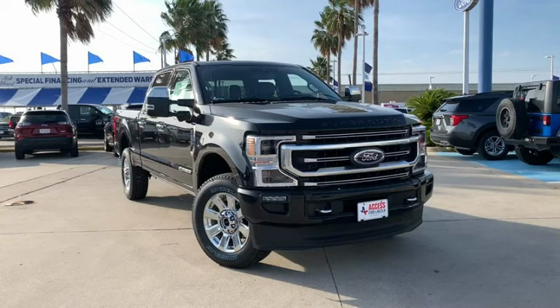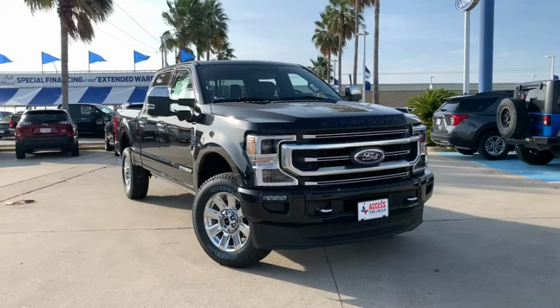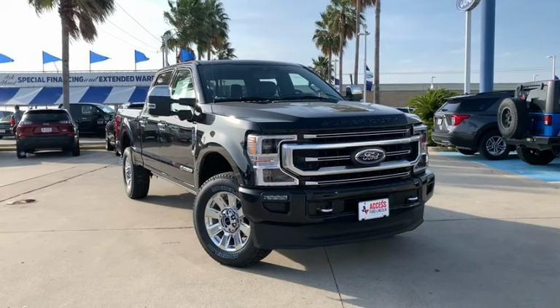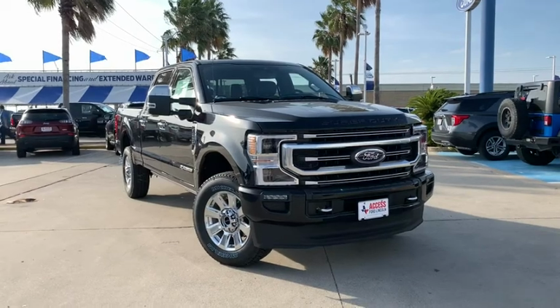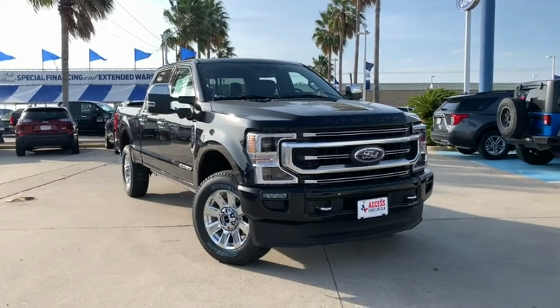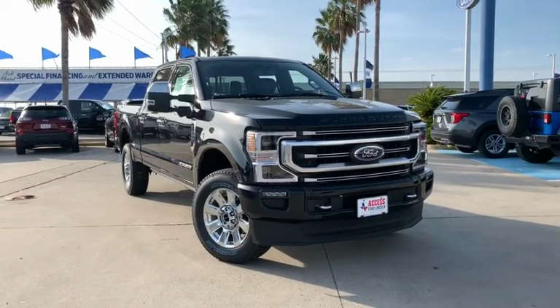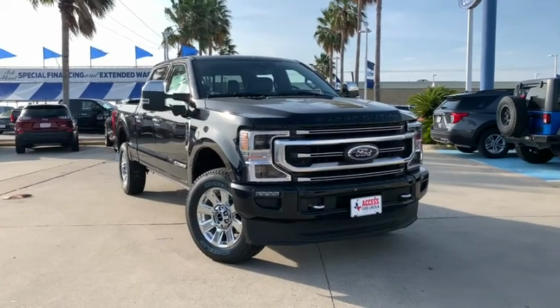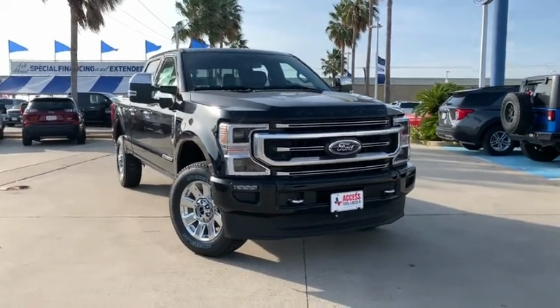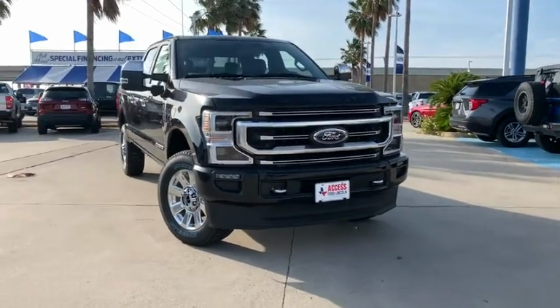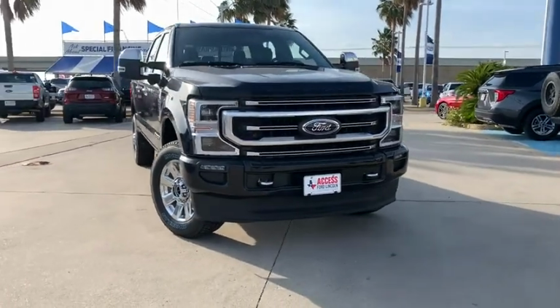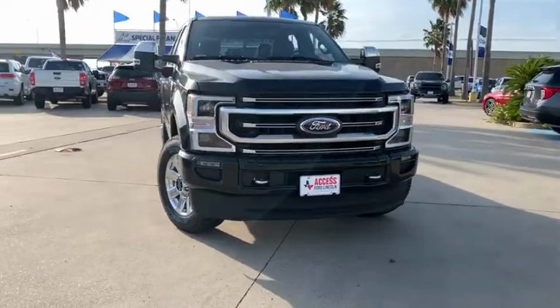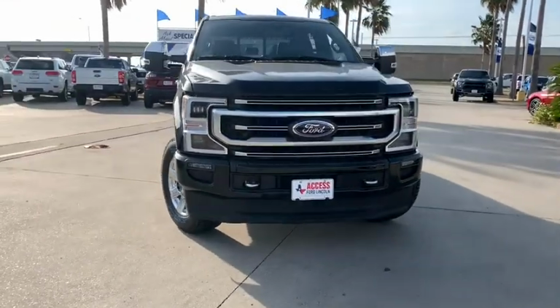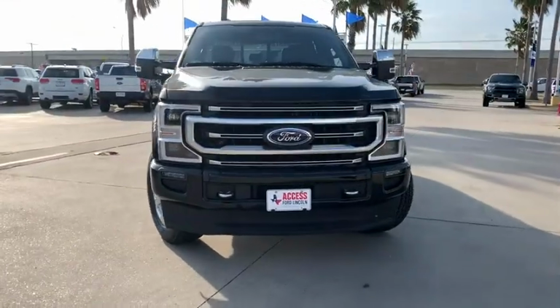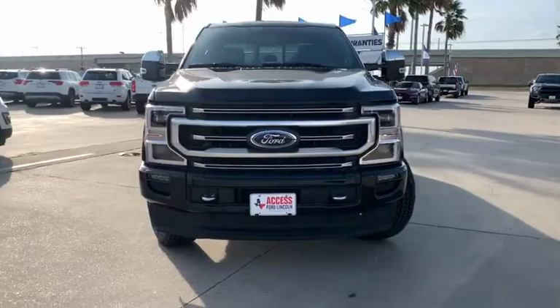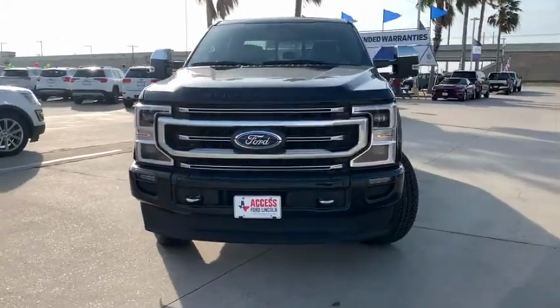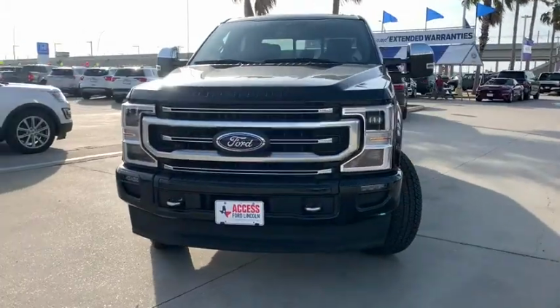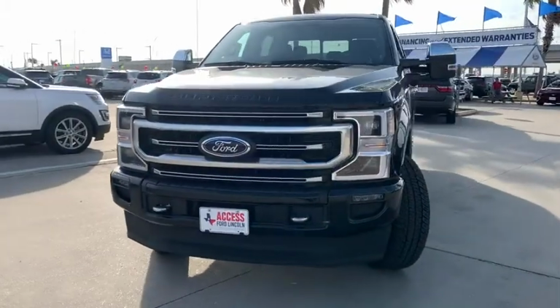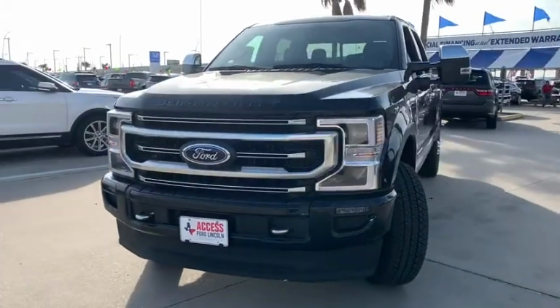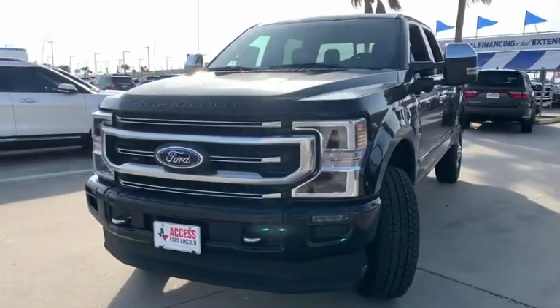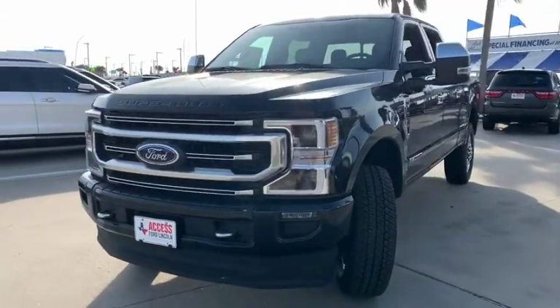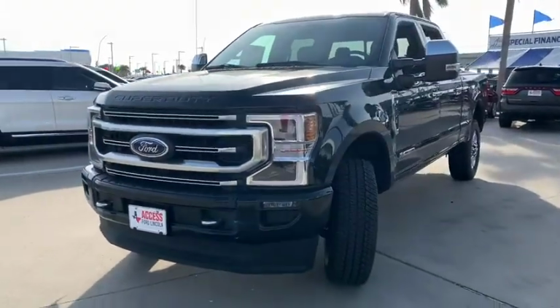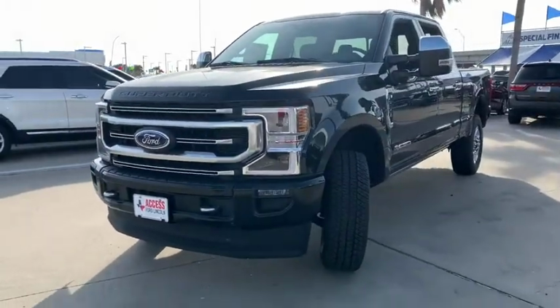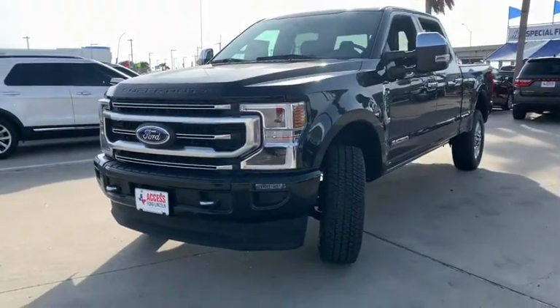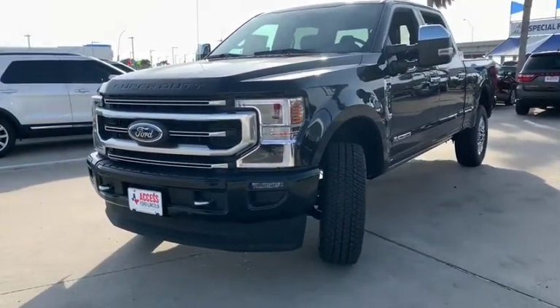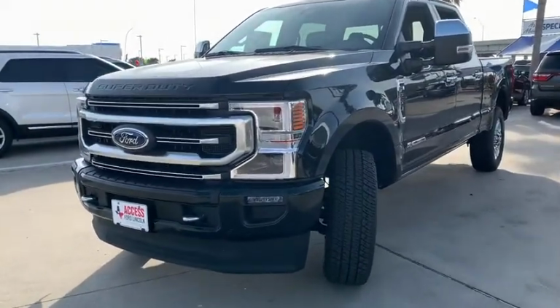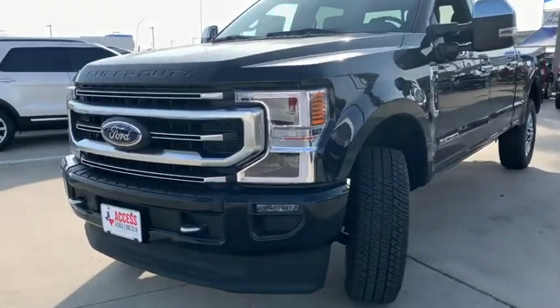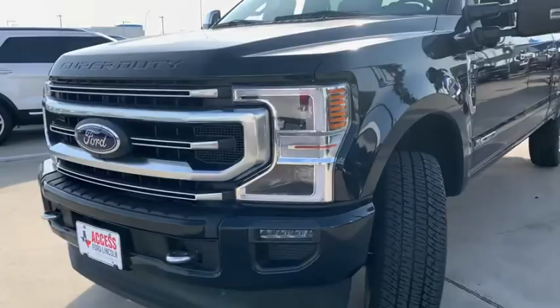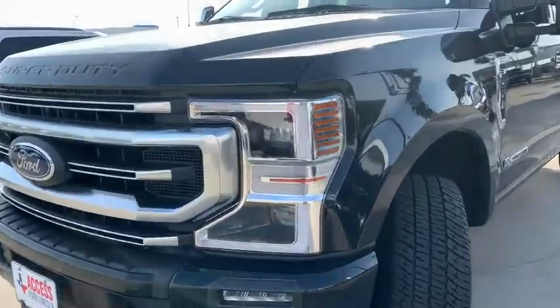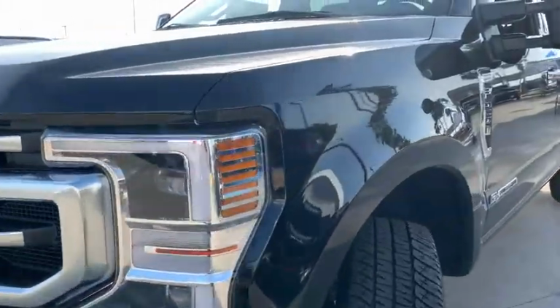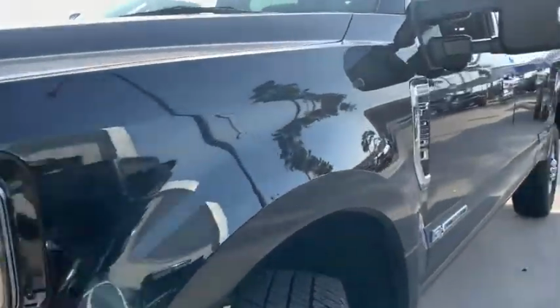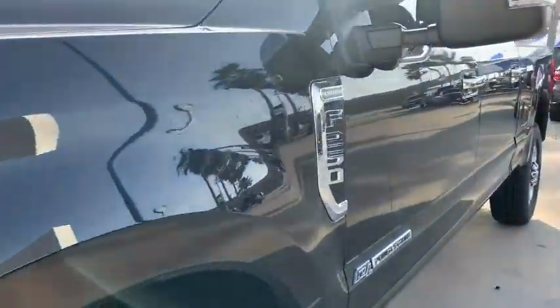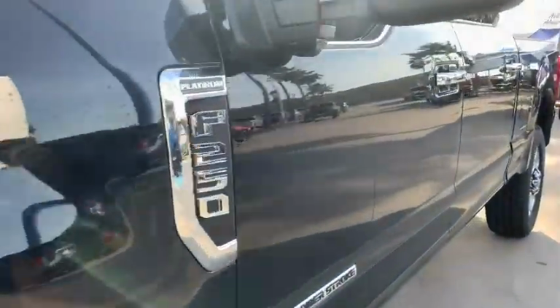We are pleased to show you the 2020 Ford F-250 Super Duty. Head-to-head fuel efficiency, head-to-head towing, head-to-head torque. Ford F-250 Super Duty.